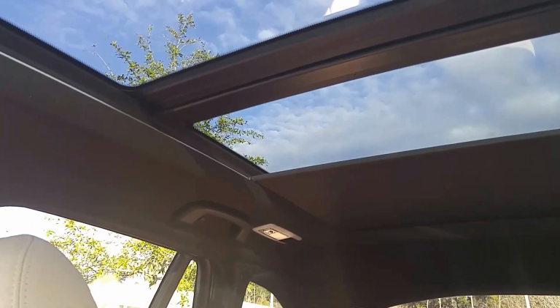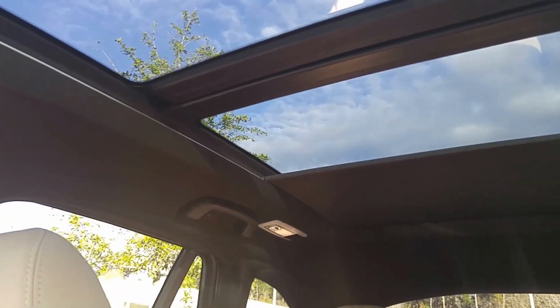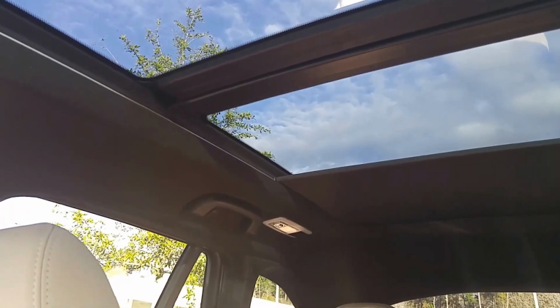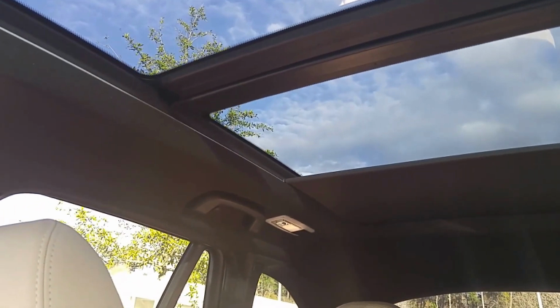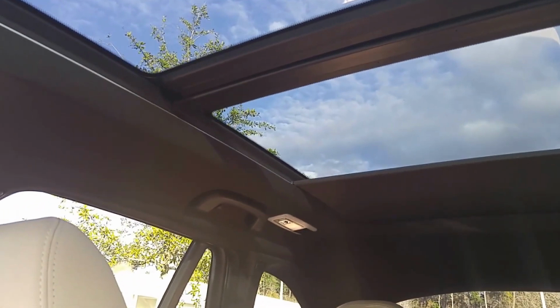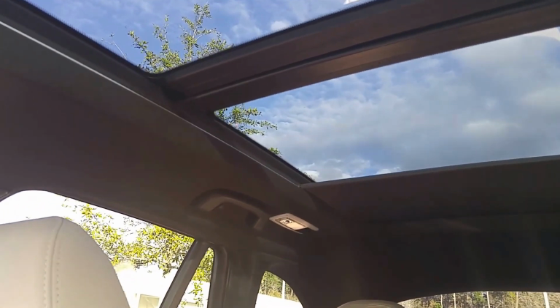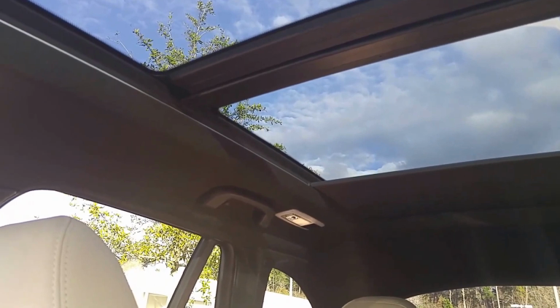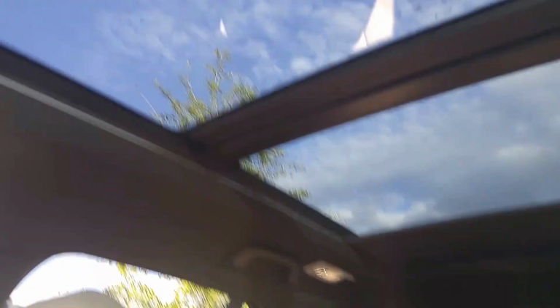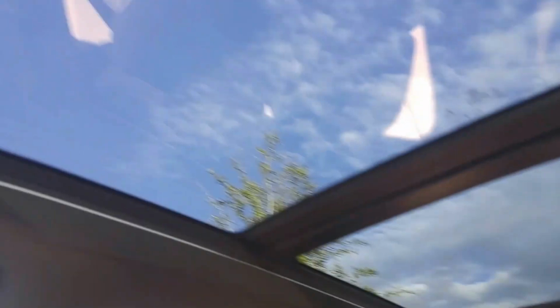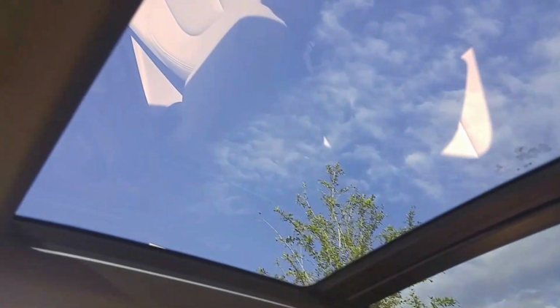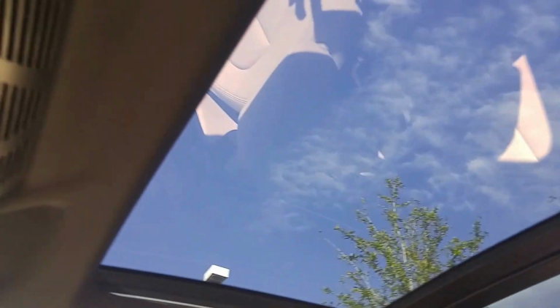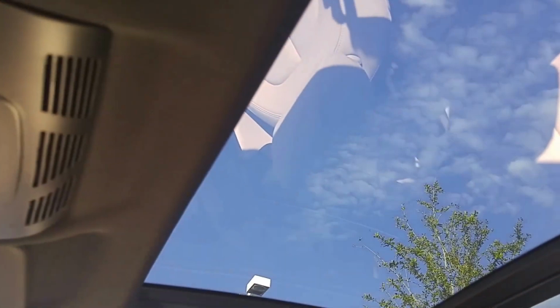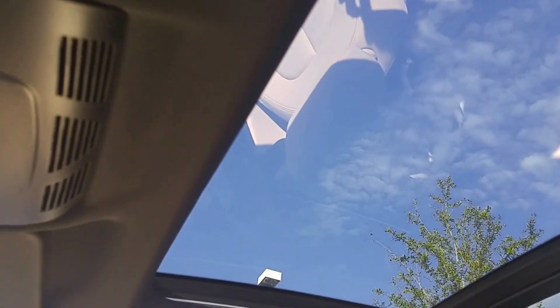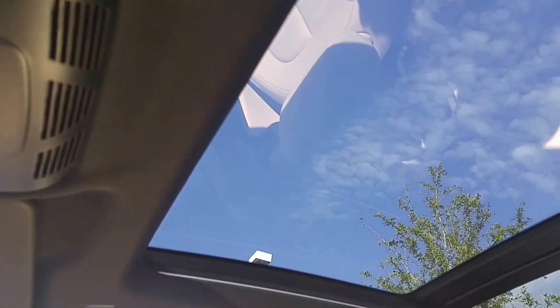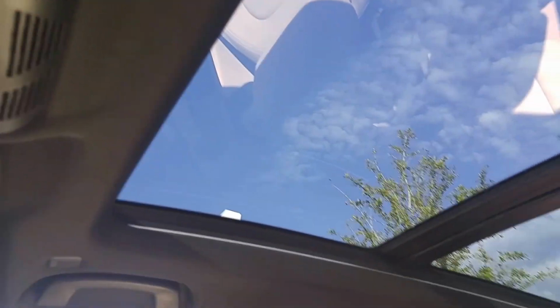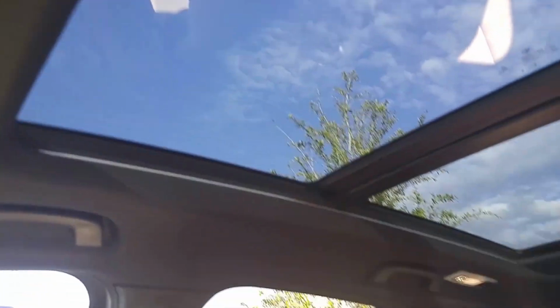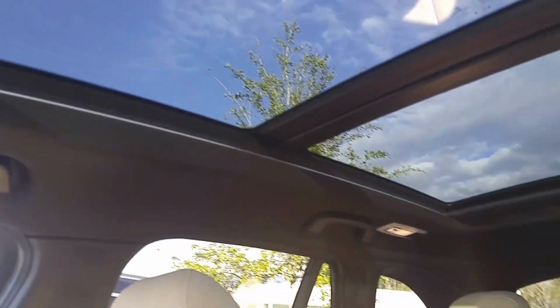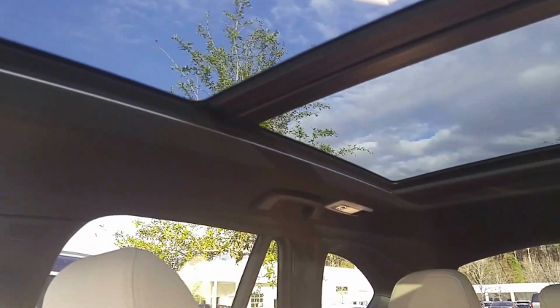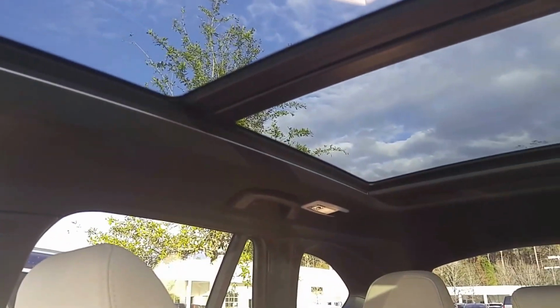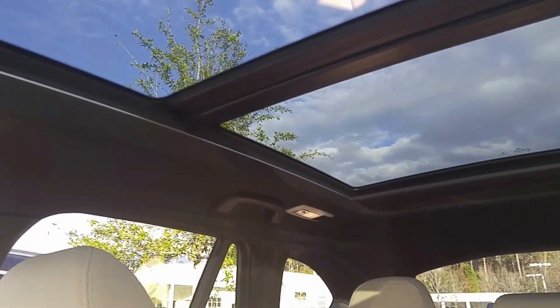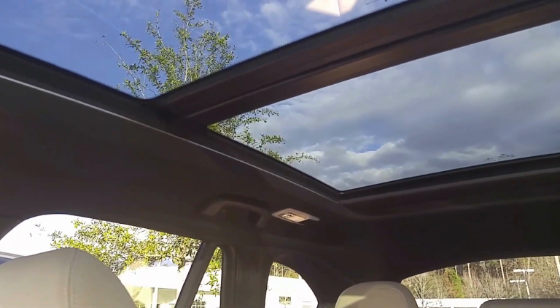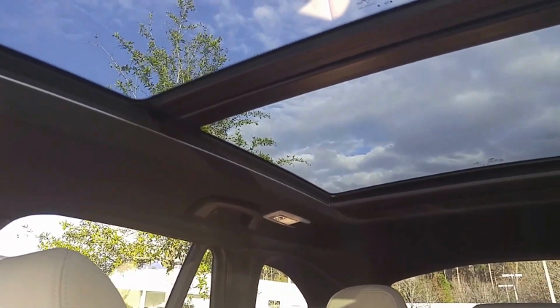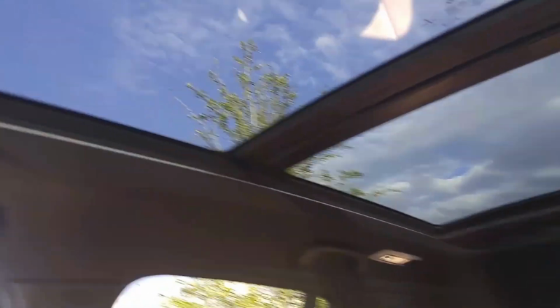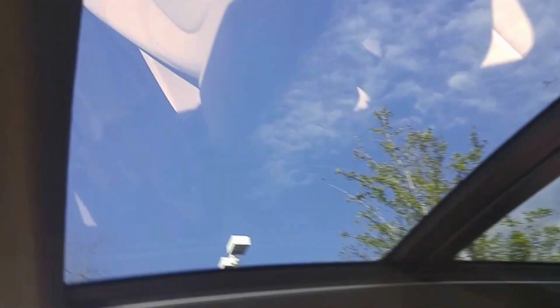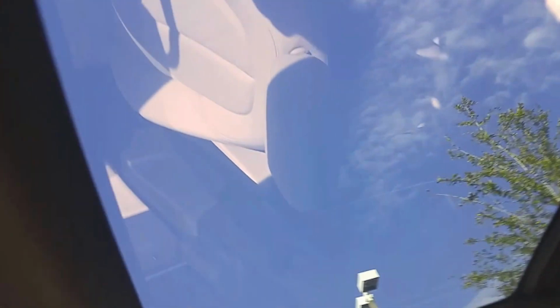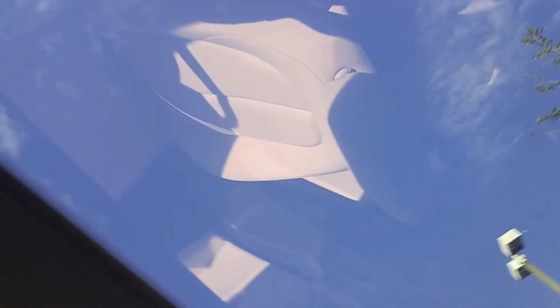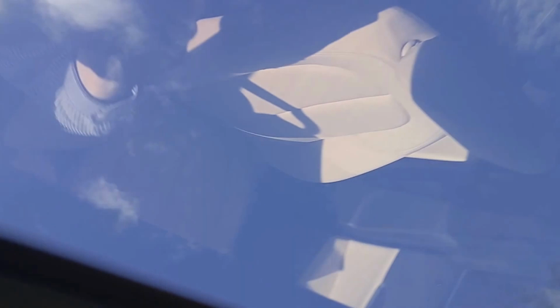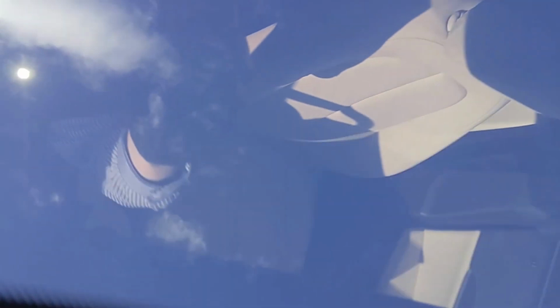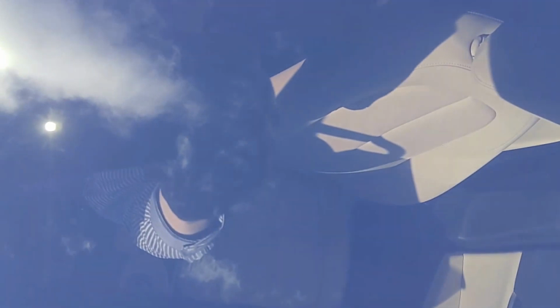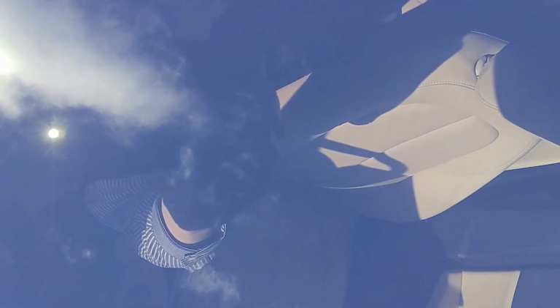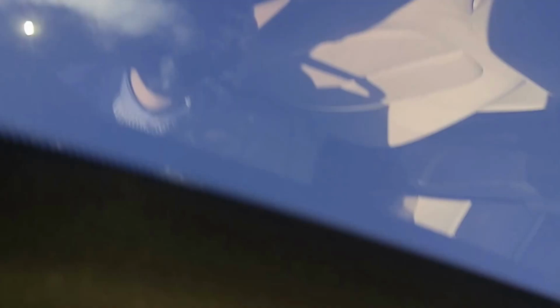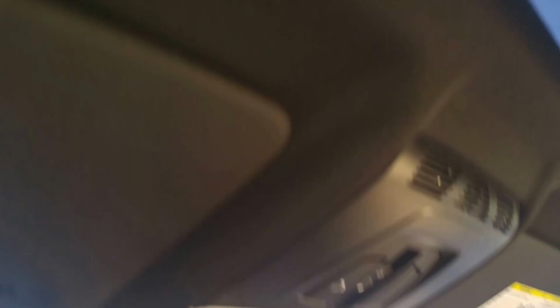You can actually open that on up too, and it is actually pretty sweet. It gives you a nice little view up top.